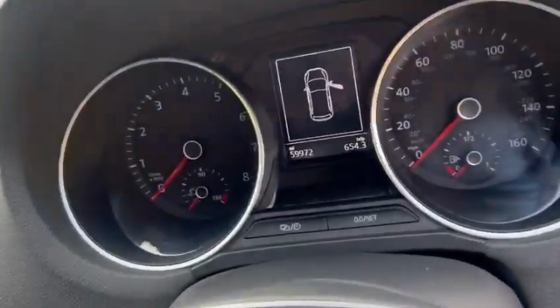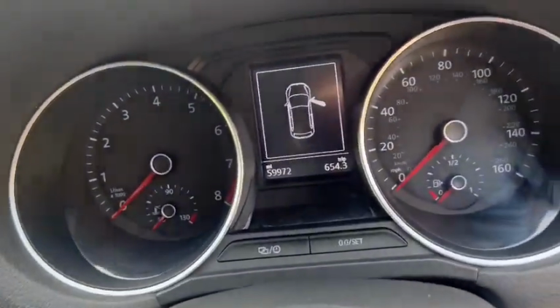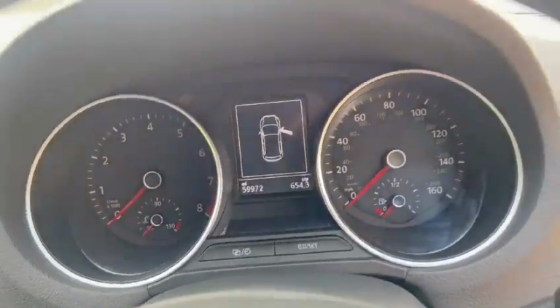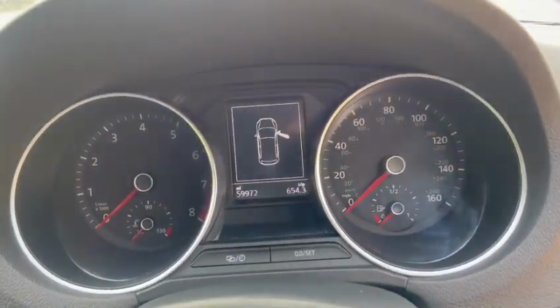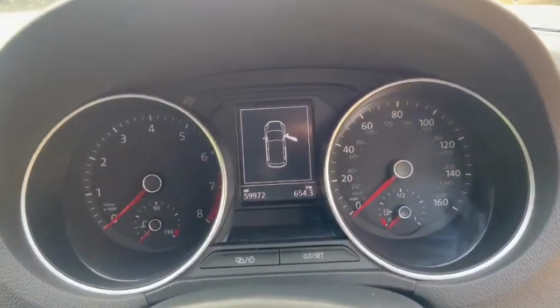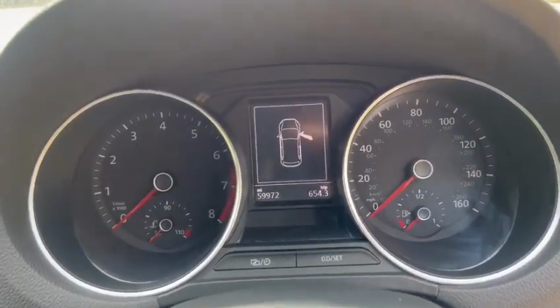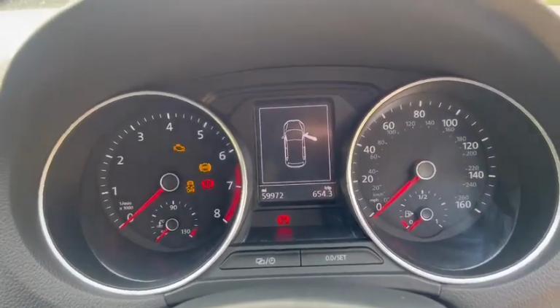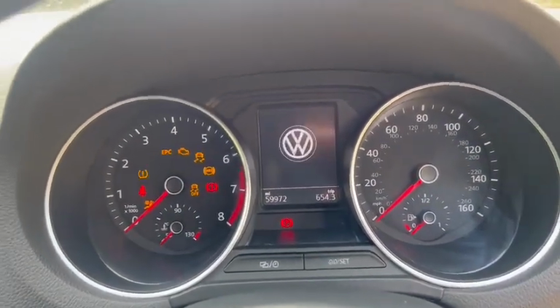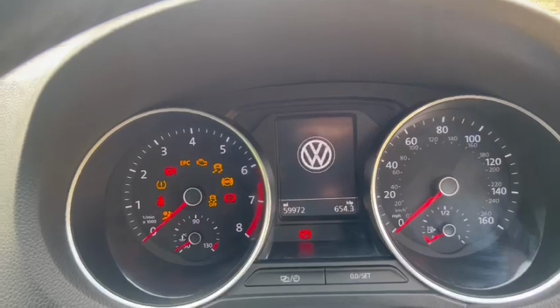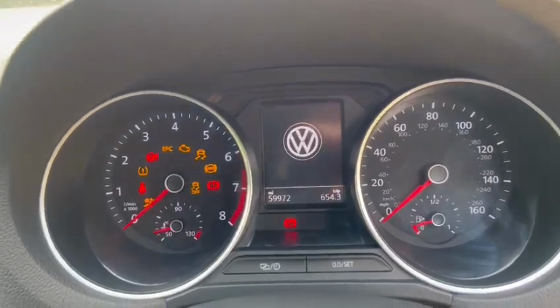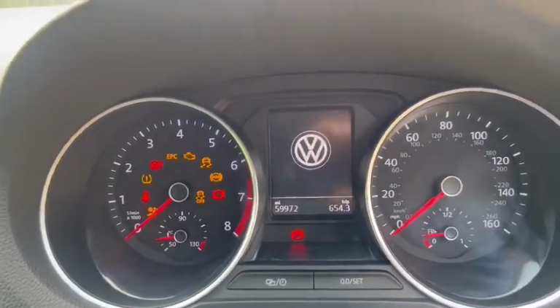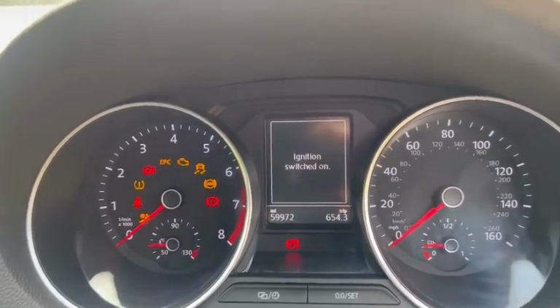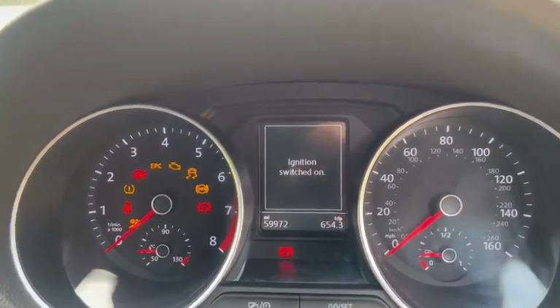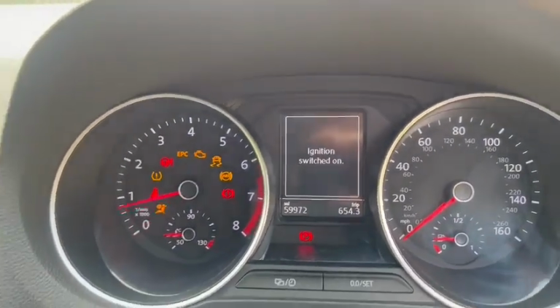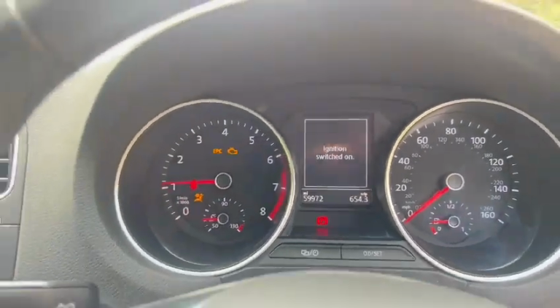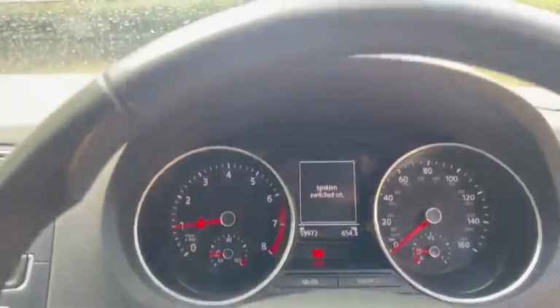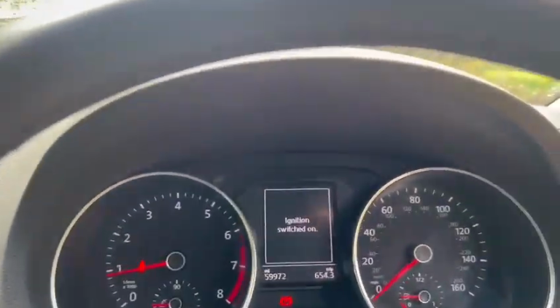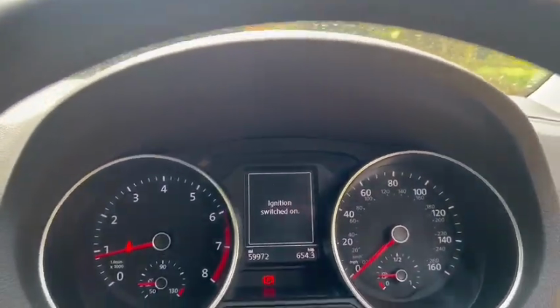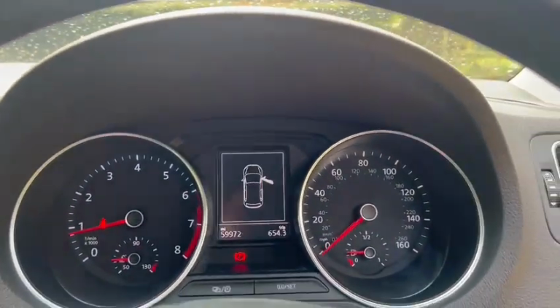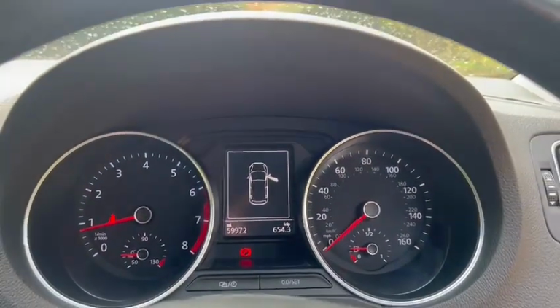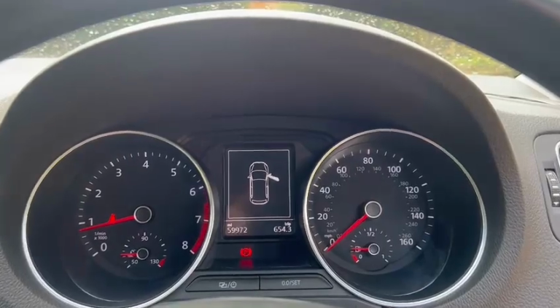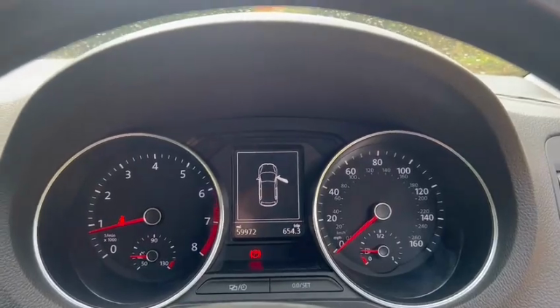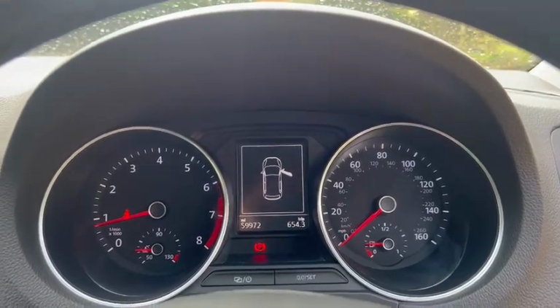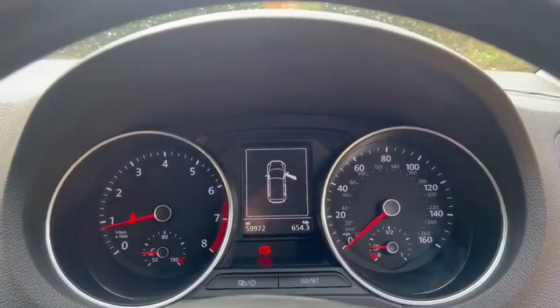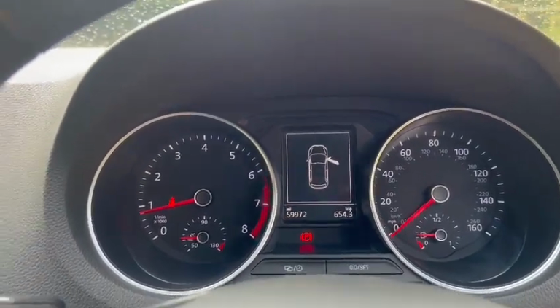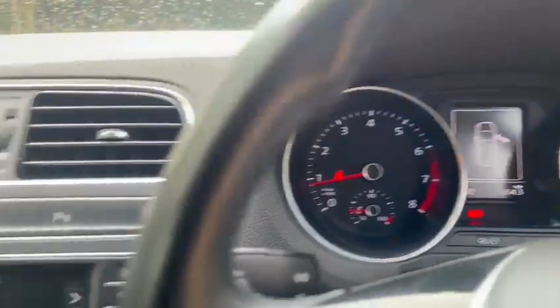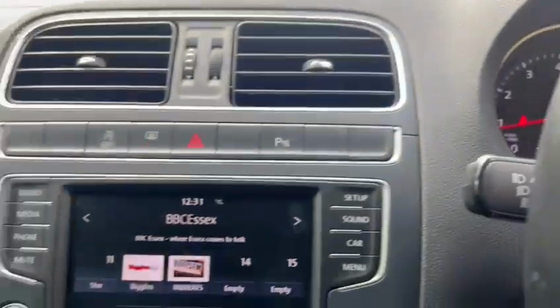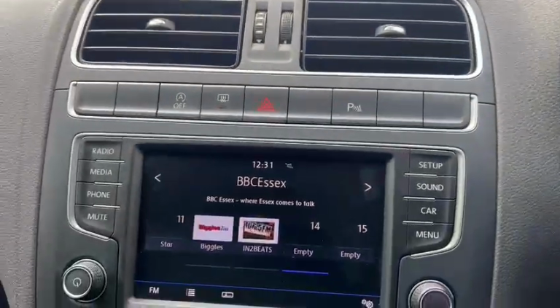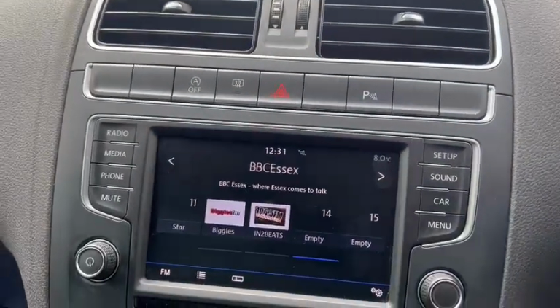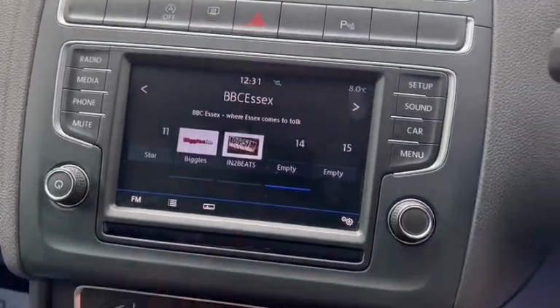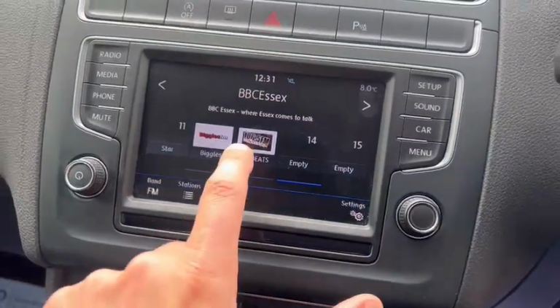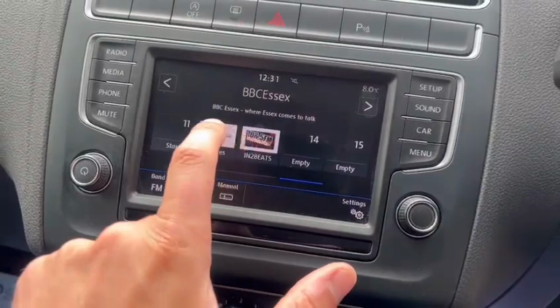The exact mileage is 59,972. As you can see, we've got no warning lights. Touch screen radio.